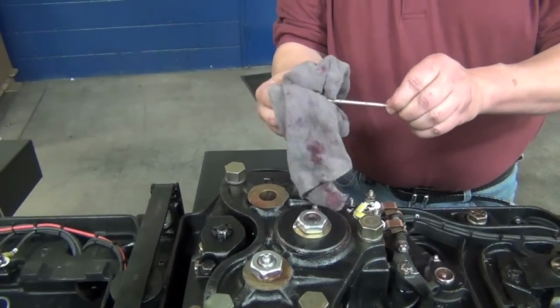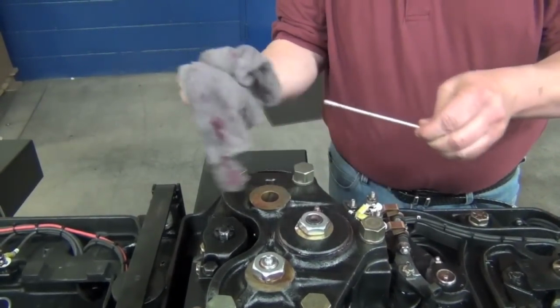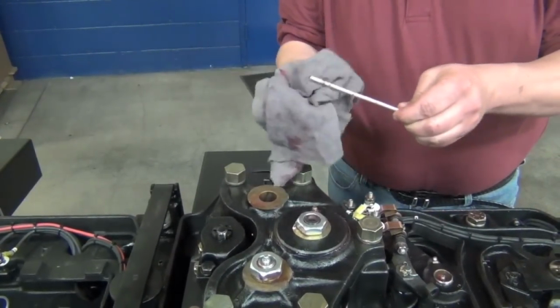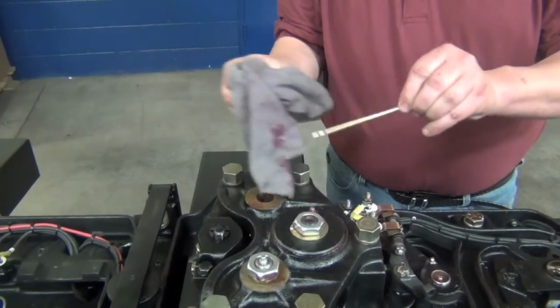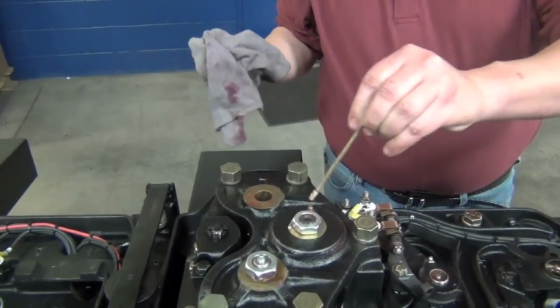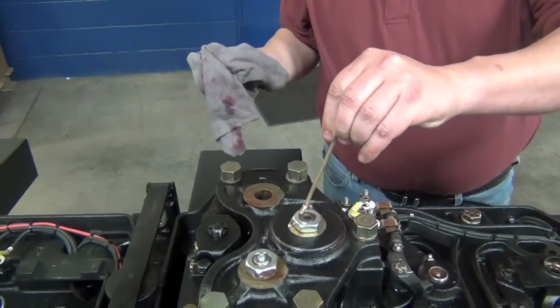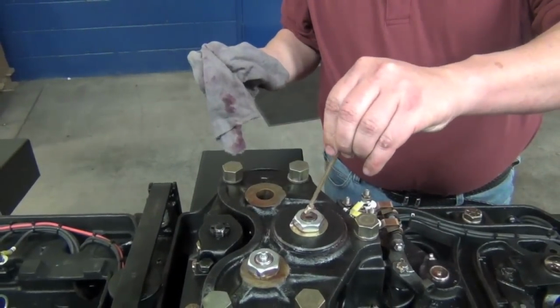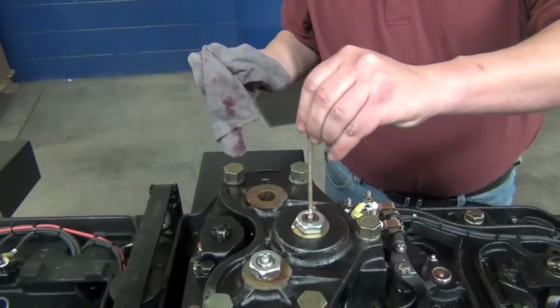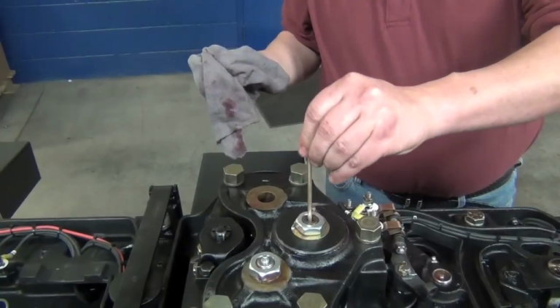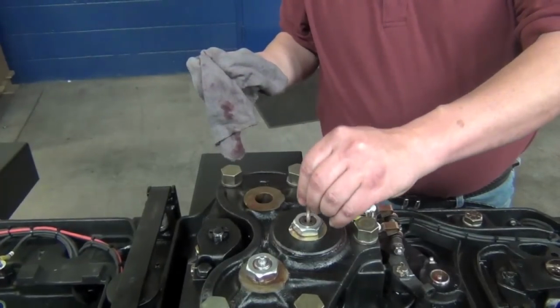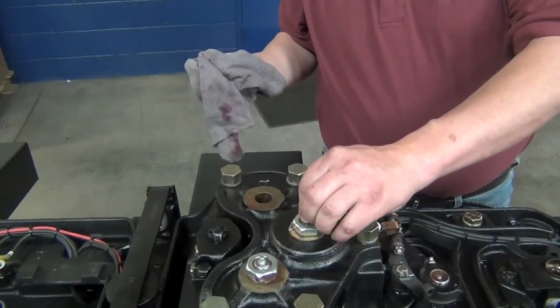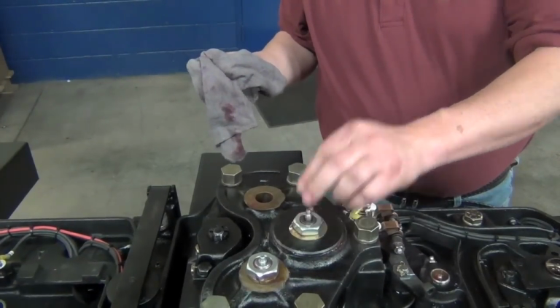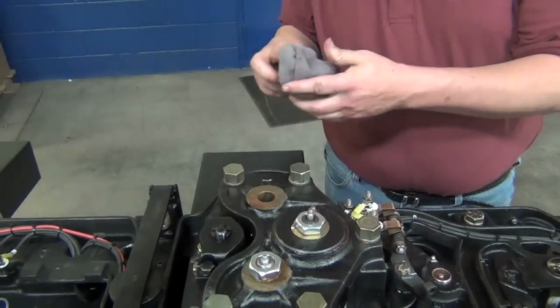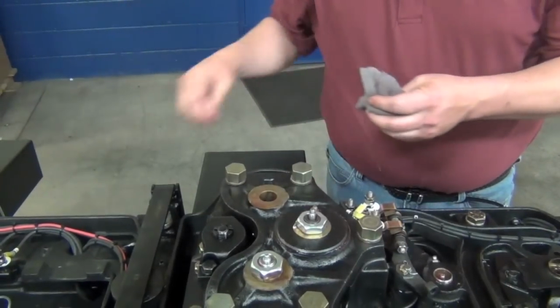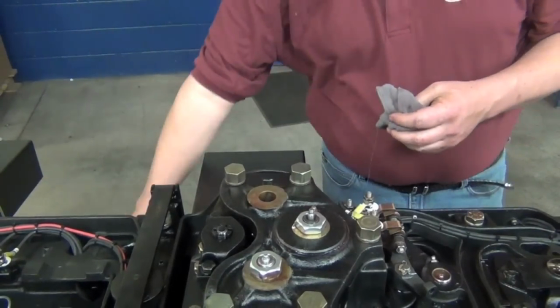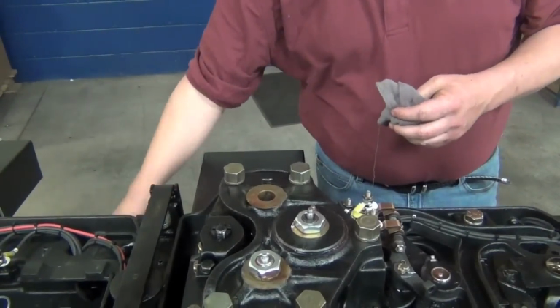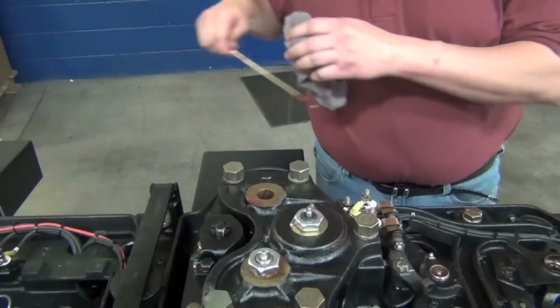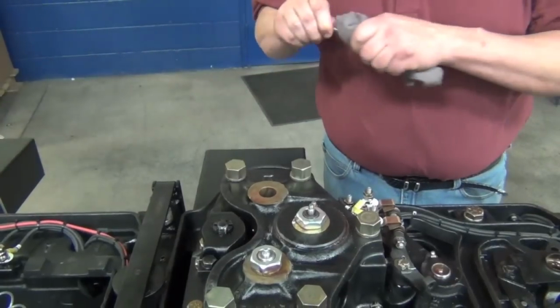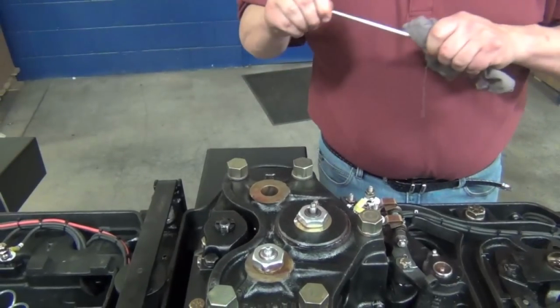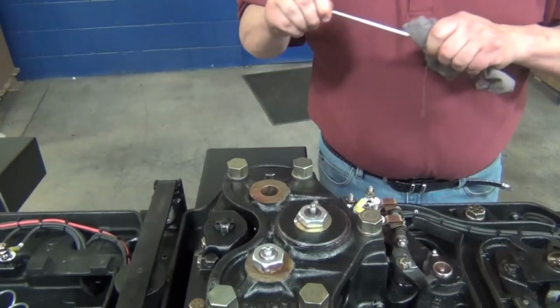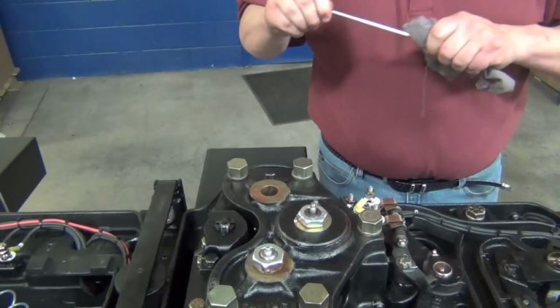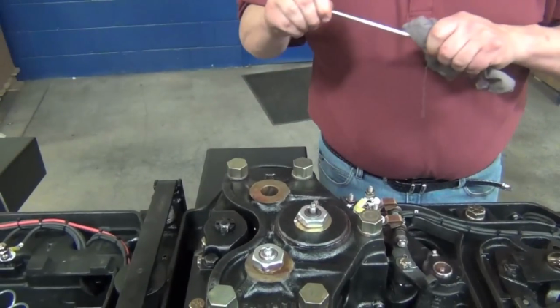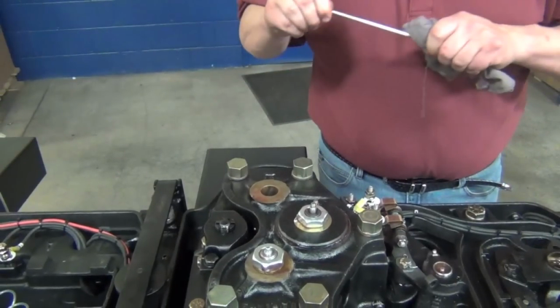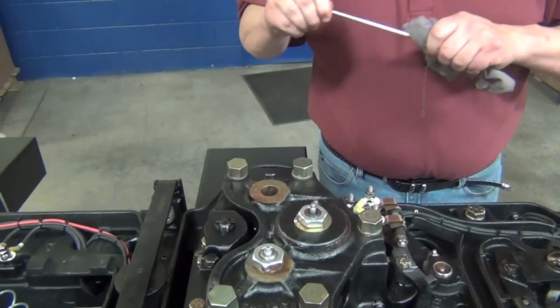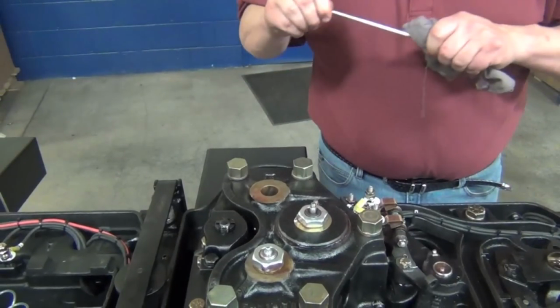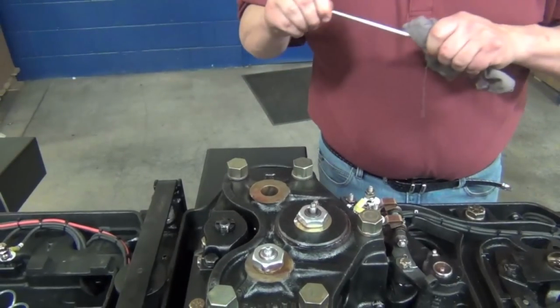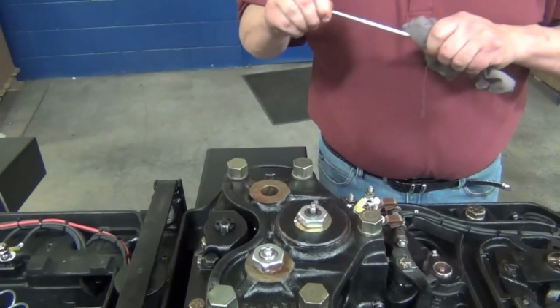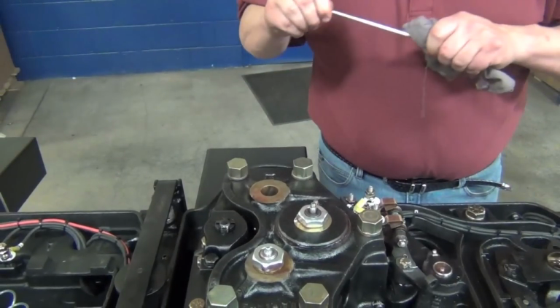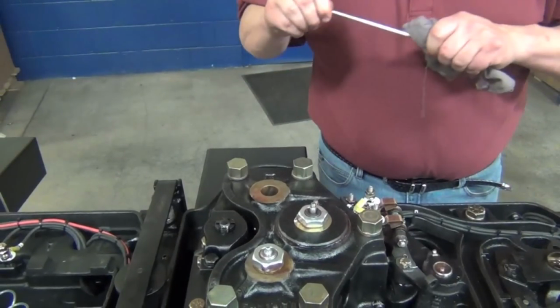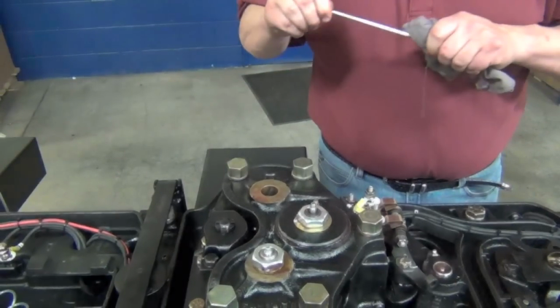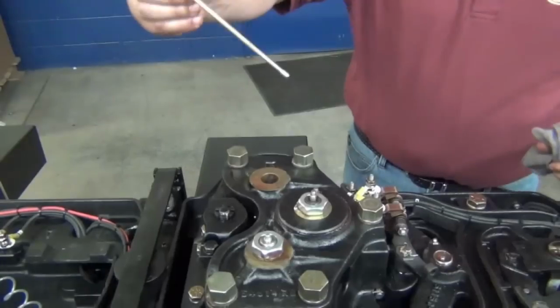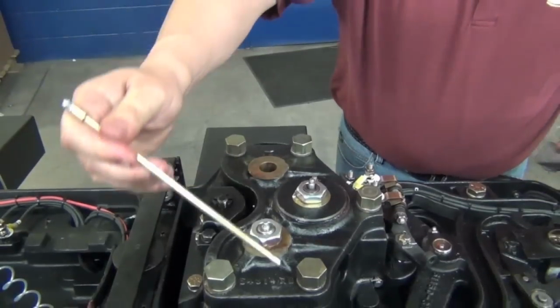Wipe down the grease tubes and put them away carefully. It is critical that they do not become contaminated with dirt or debris. If the hand throw cluster gear is equipped with a grease fitting, then pump grease into this fitting as well.